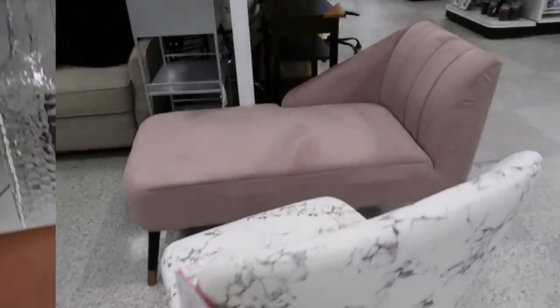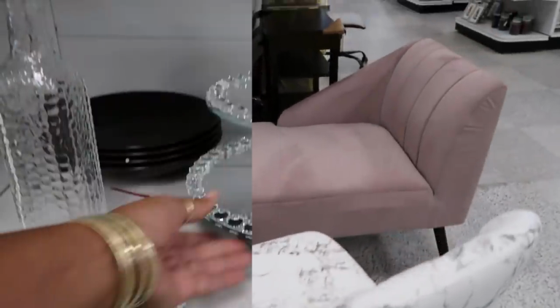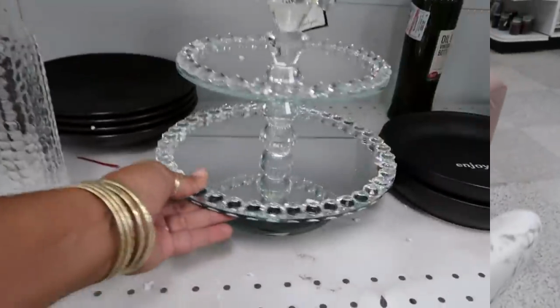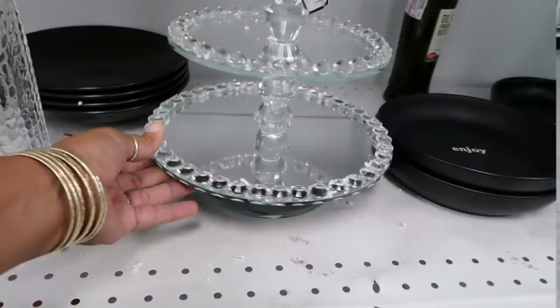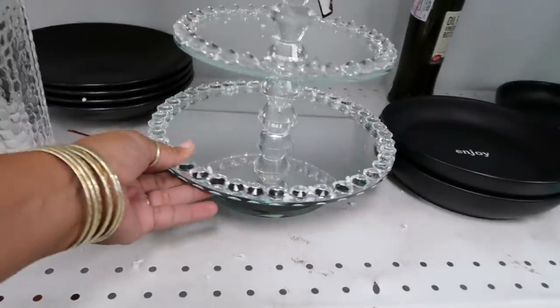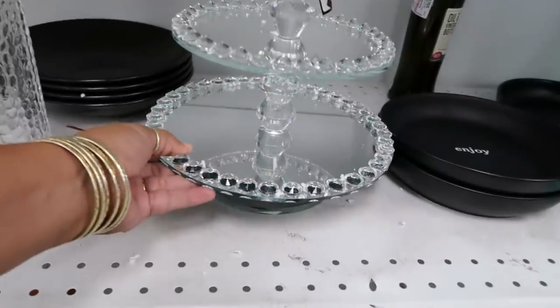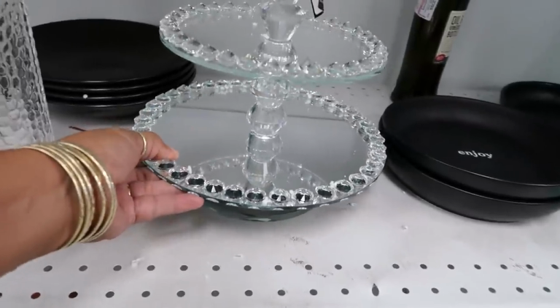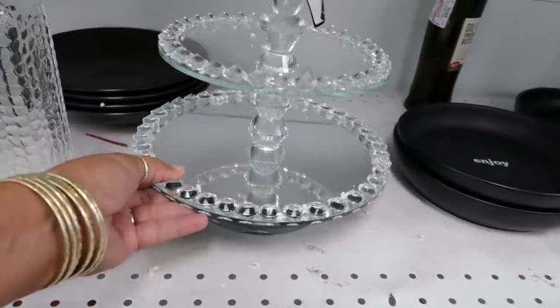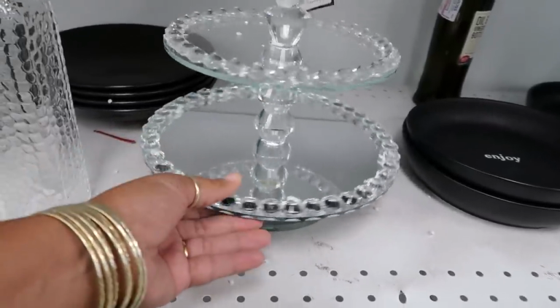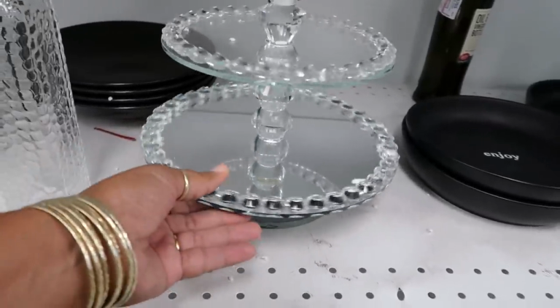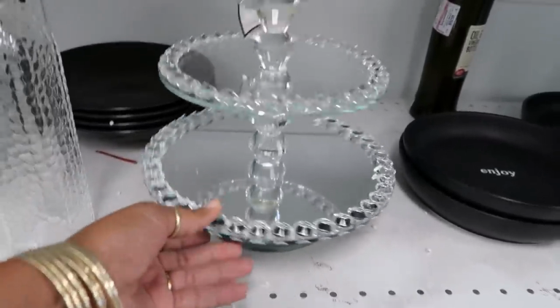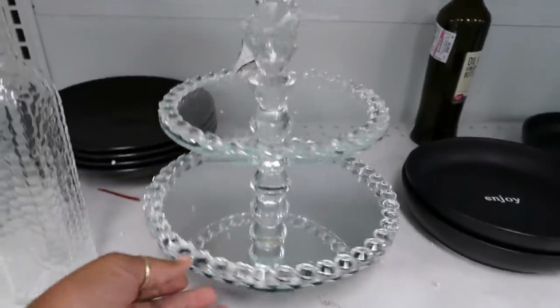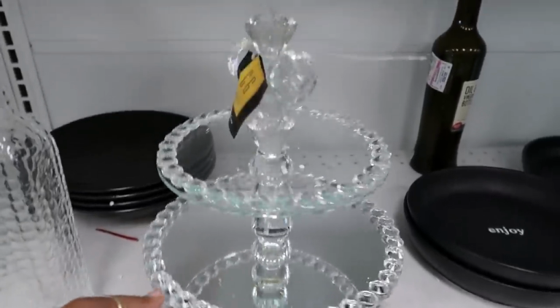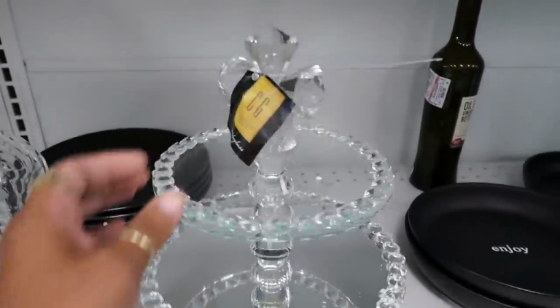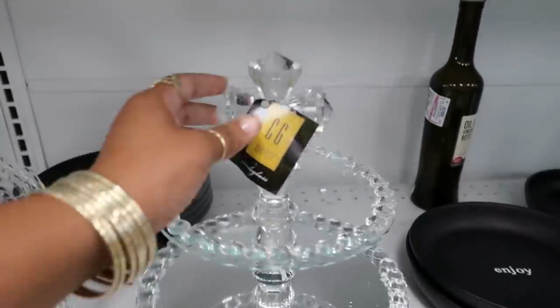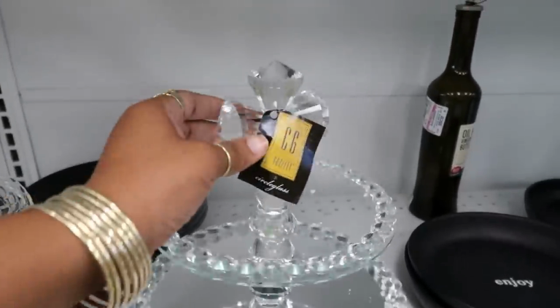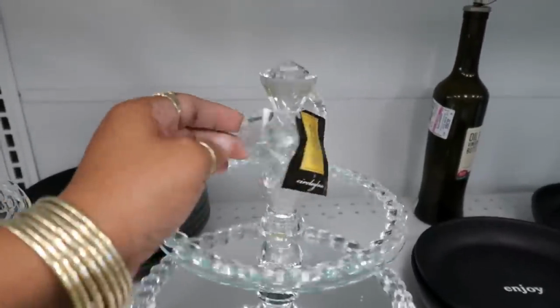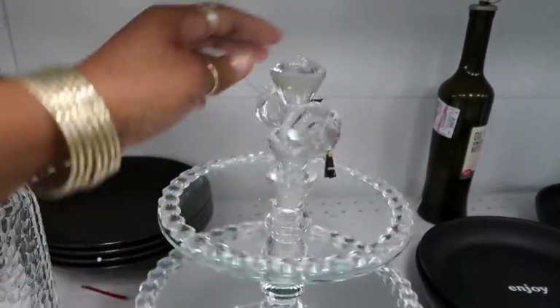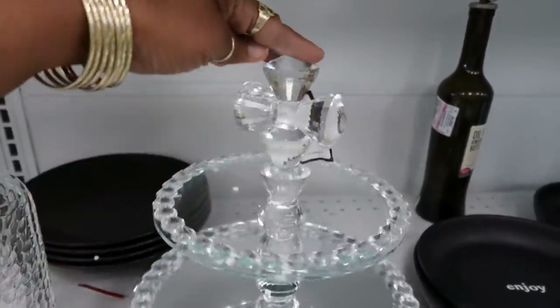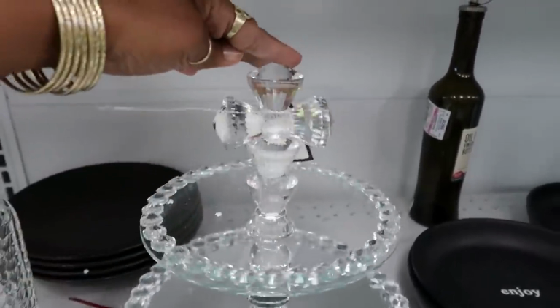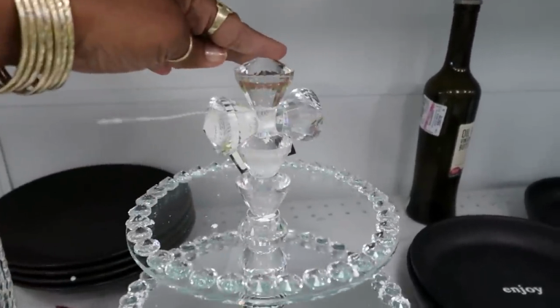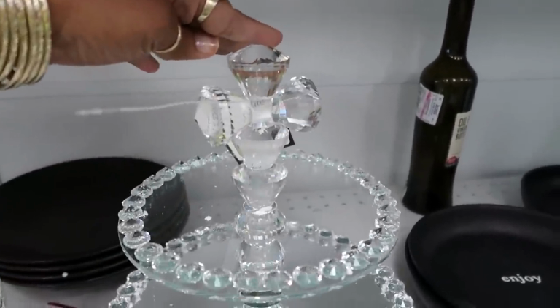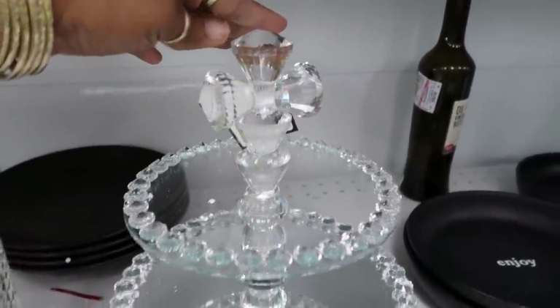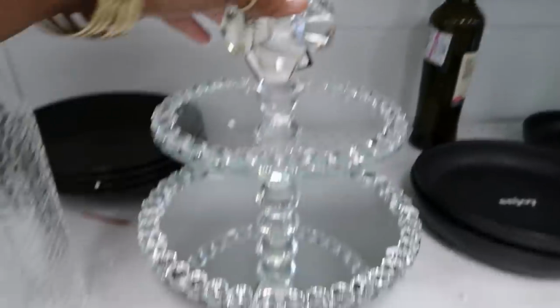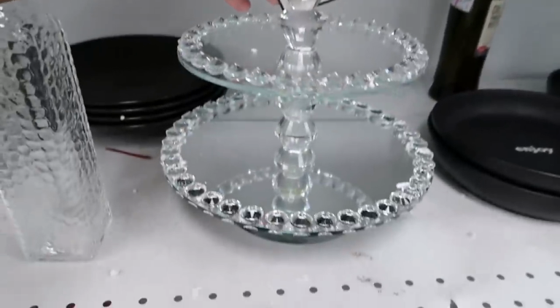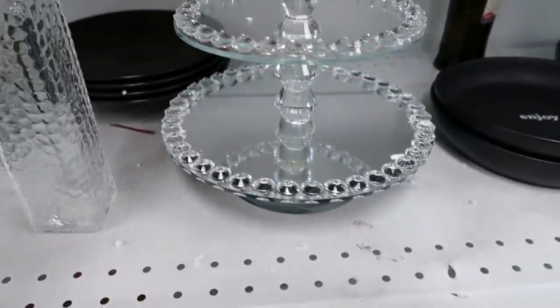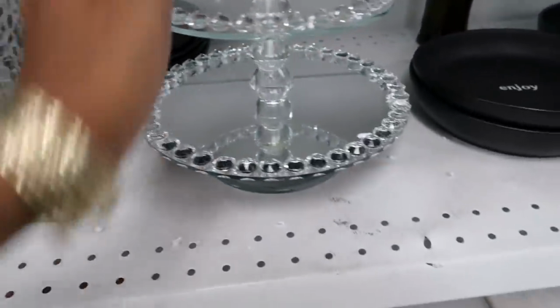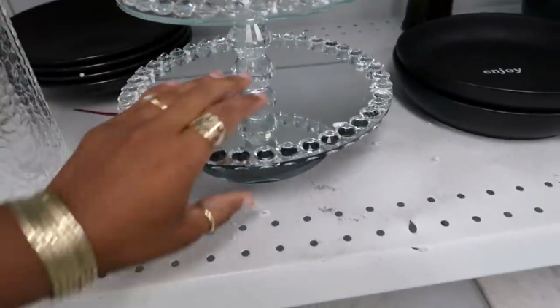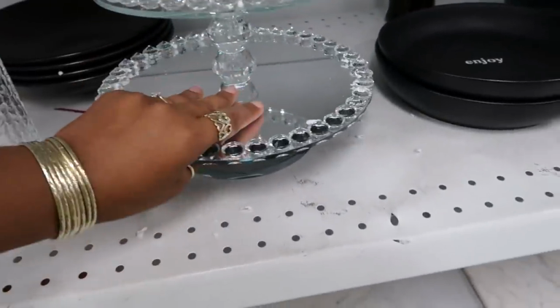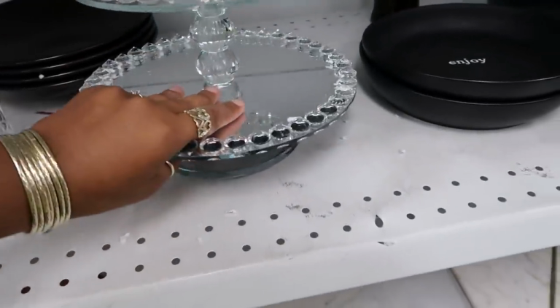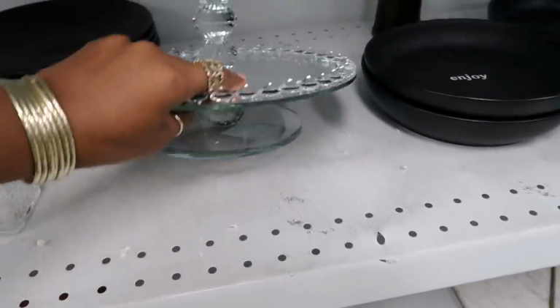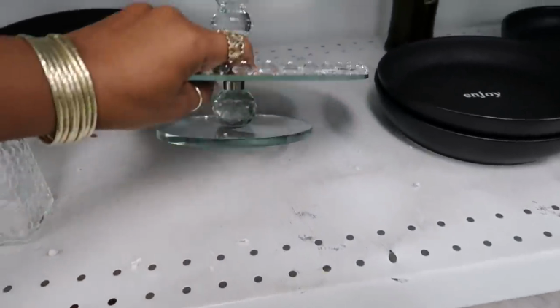That chair was $59. This is pretty — I think I've seen this before and I always like it, but I just never purchased it because I don't think I need it. It's really pretty though.